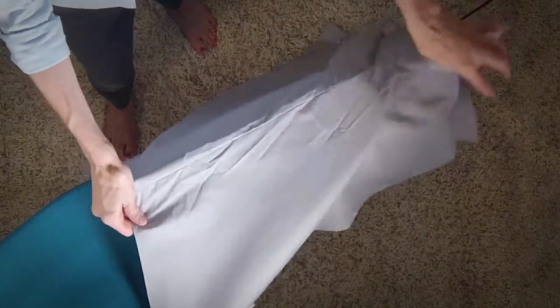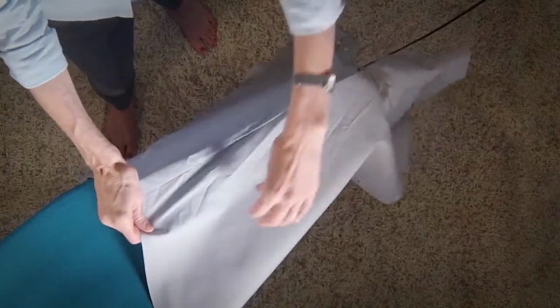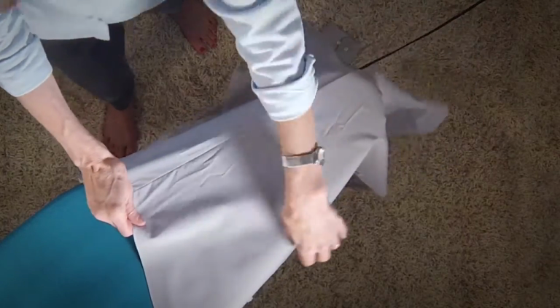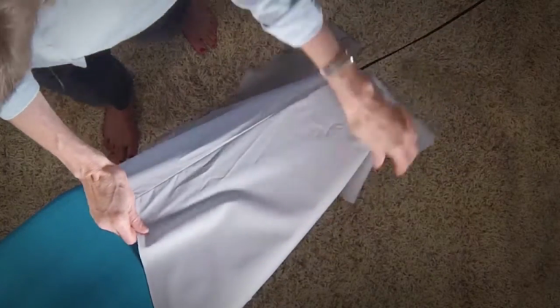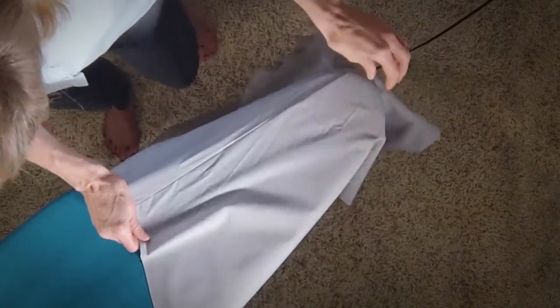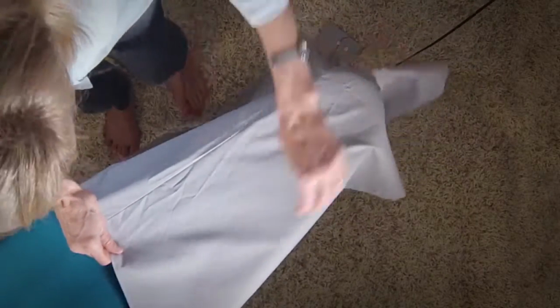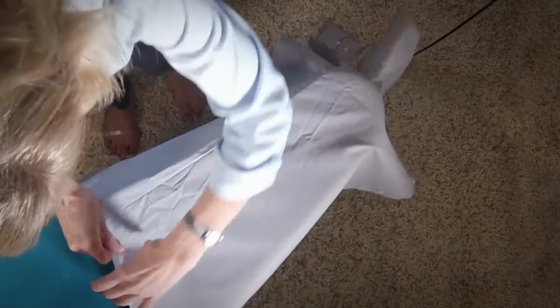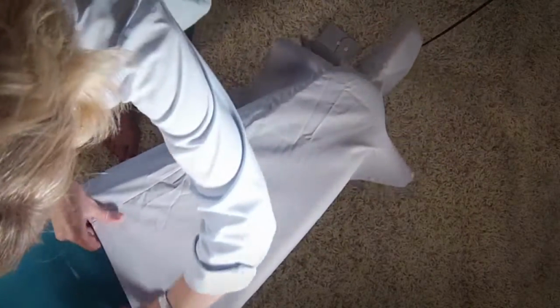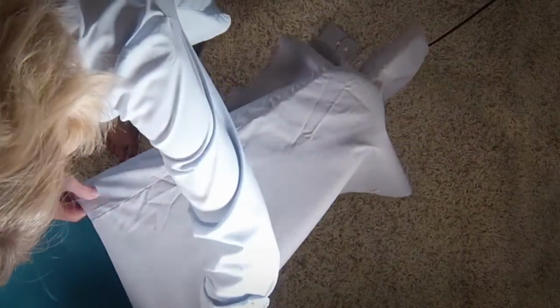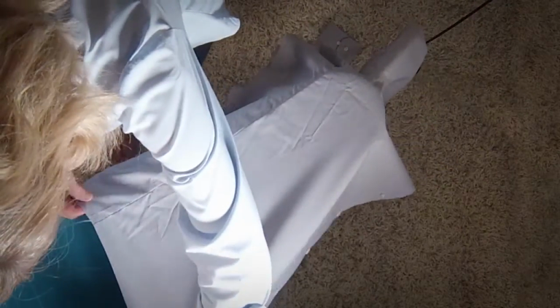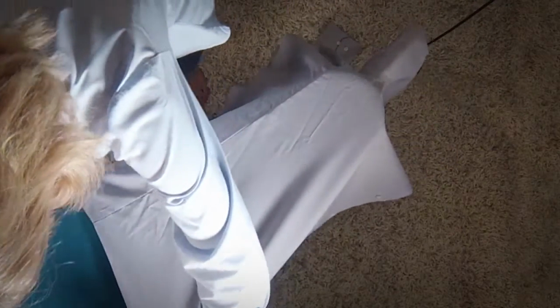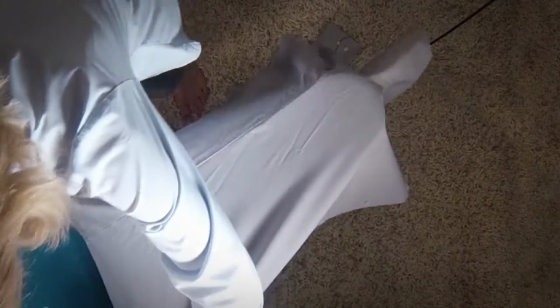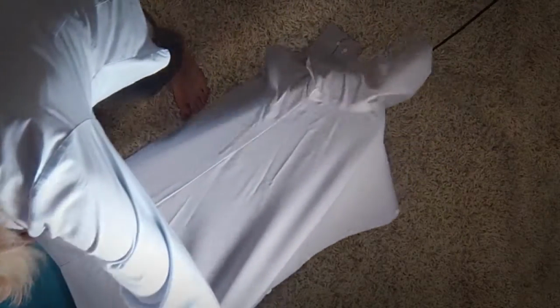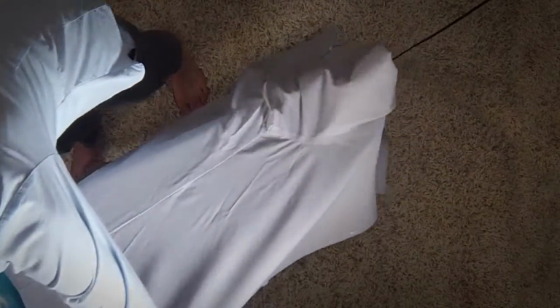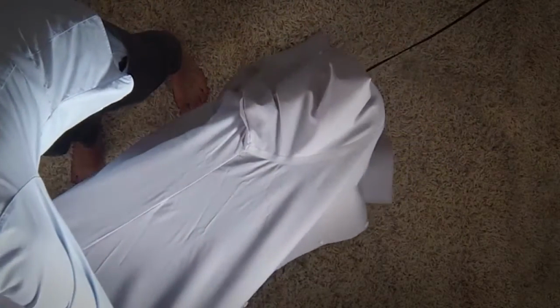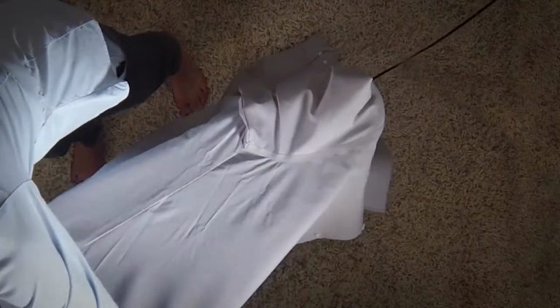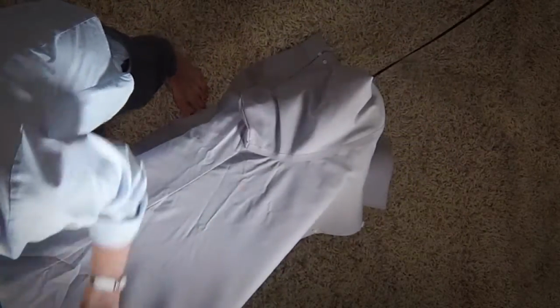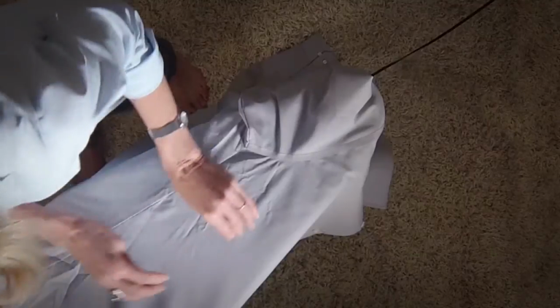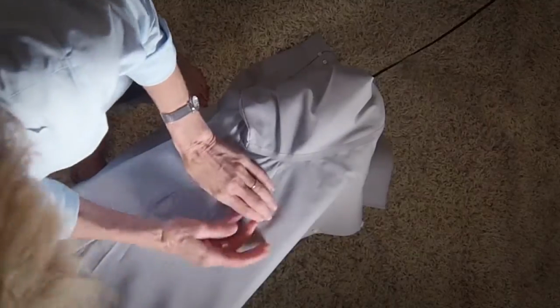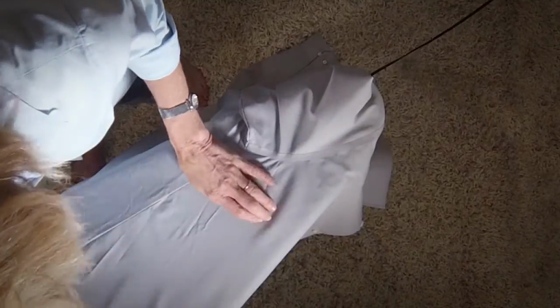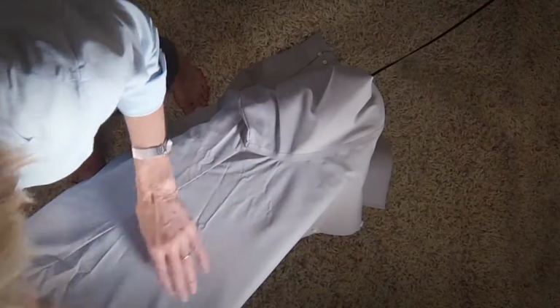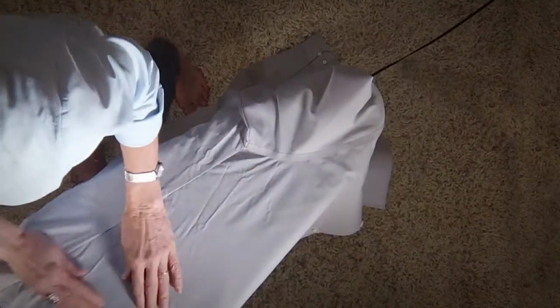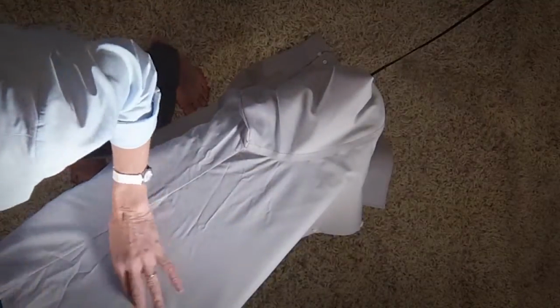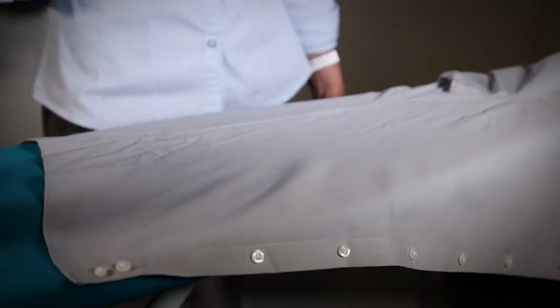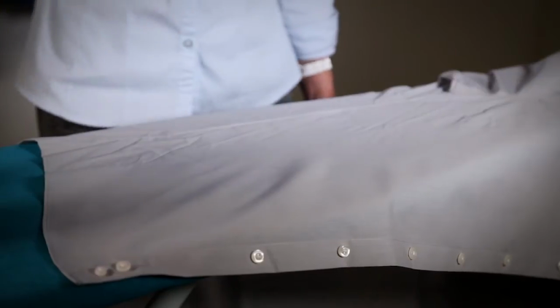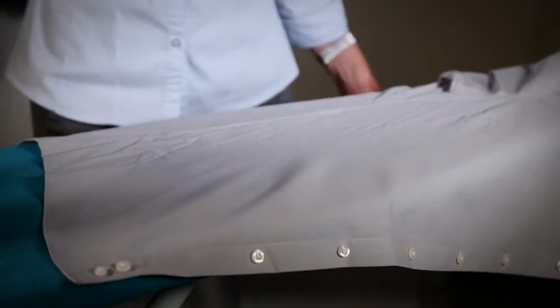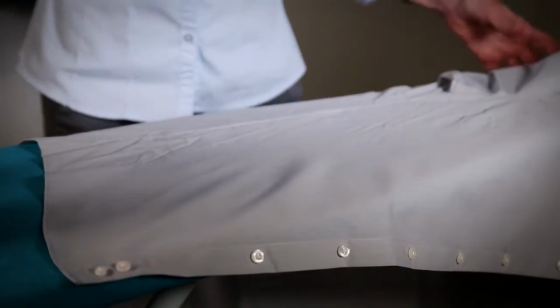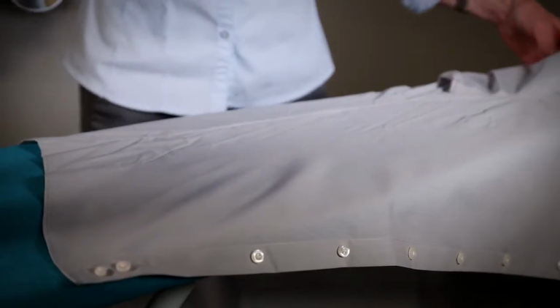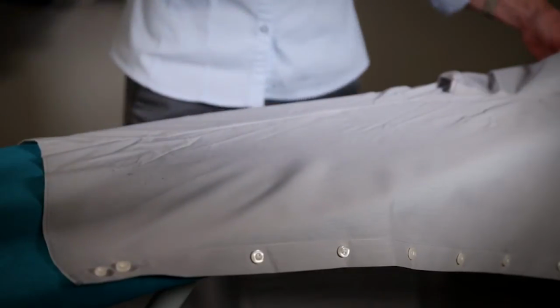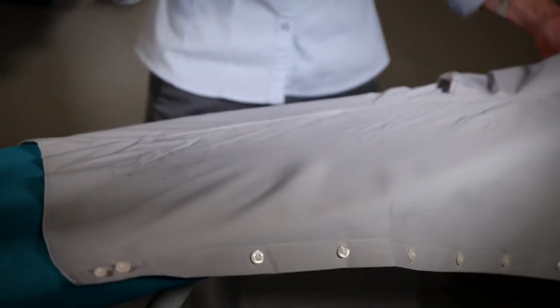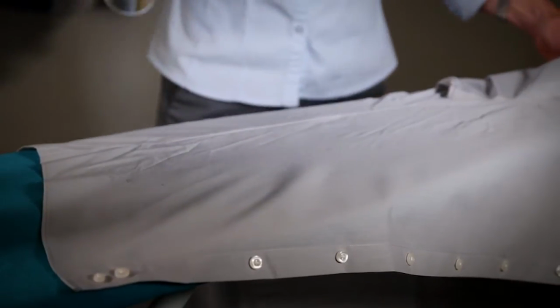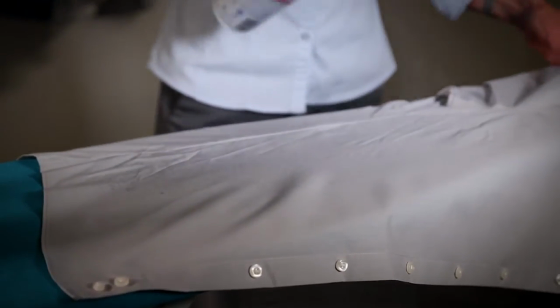Place one side of the shirt front on the ironing board with the shoulder portion over the narrow end of the board. Smooth flat, spray, and iron.